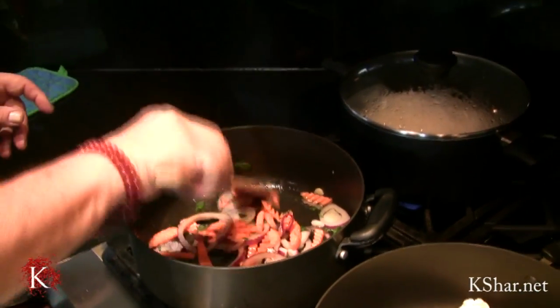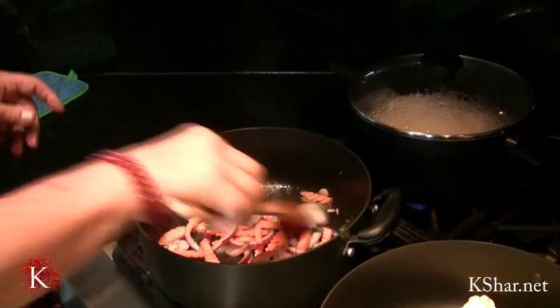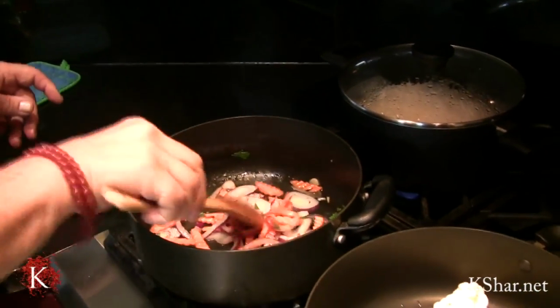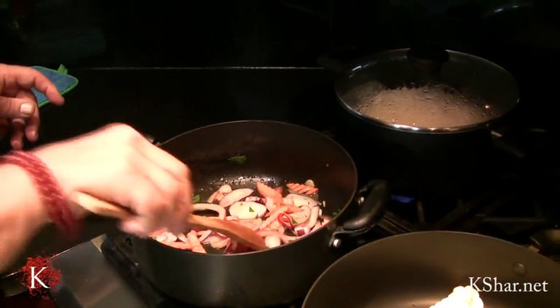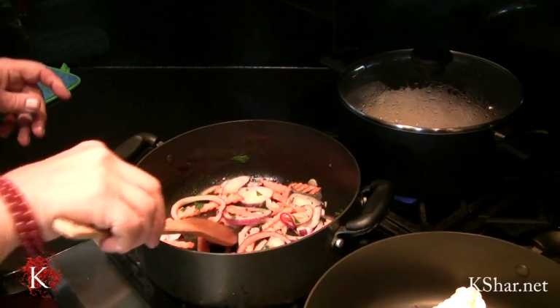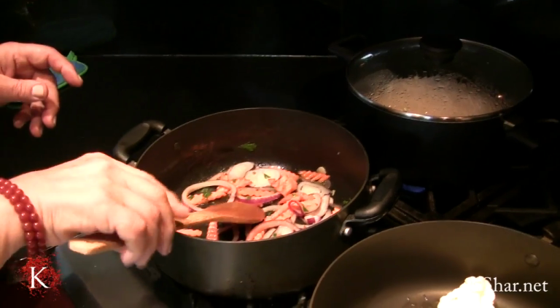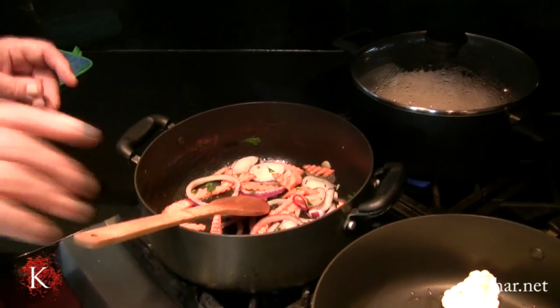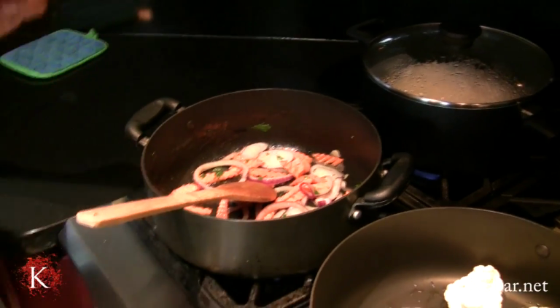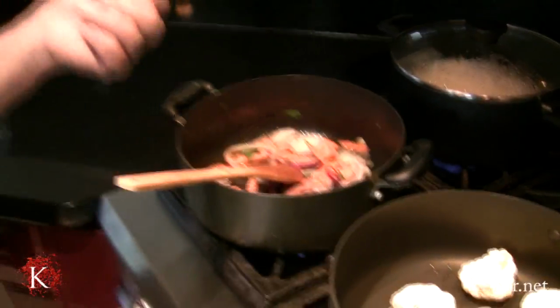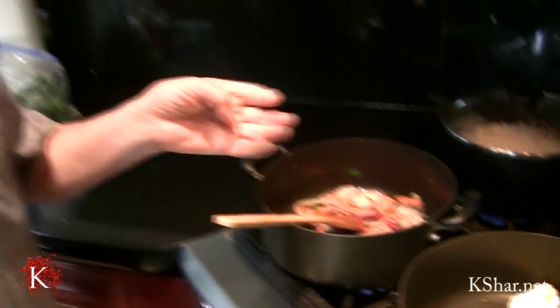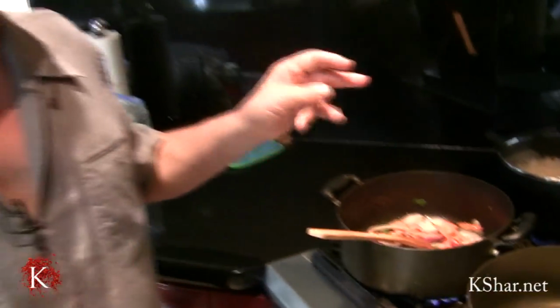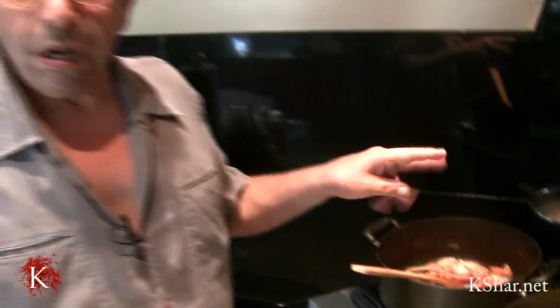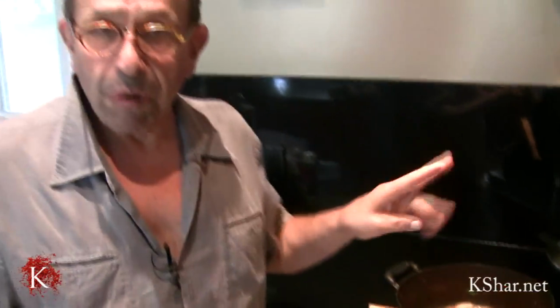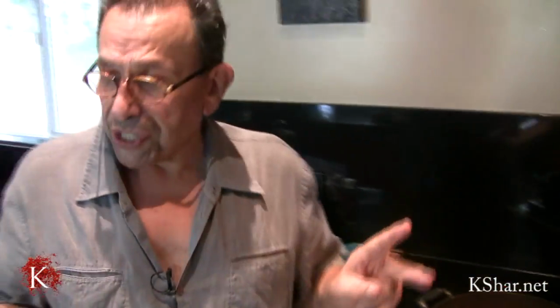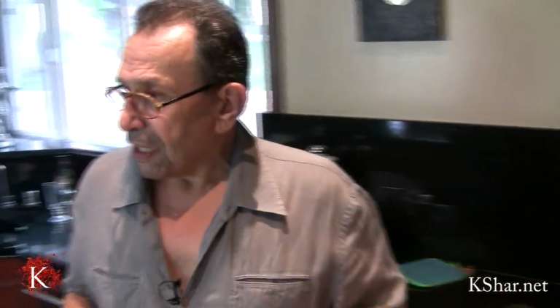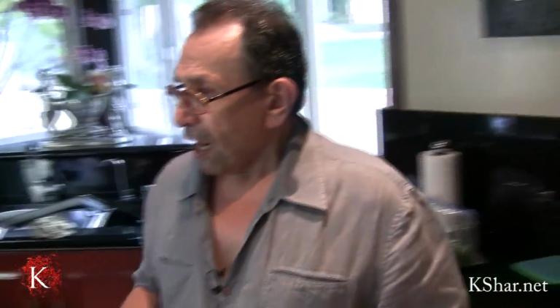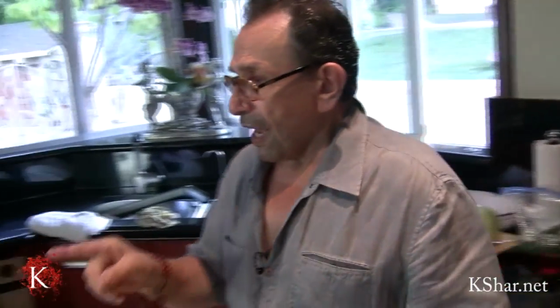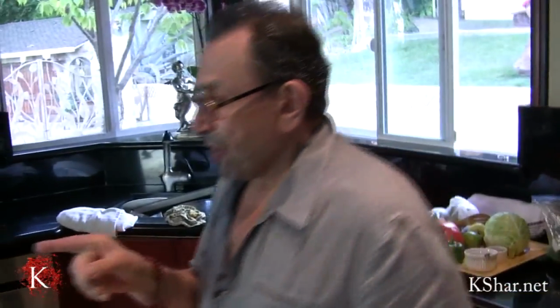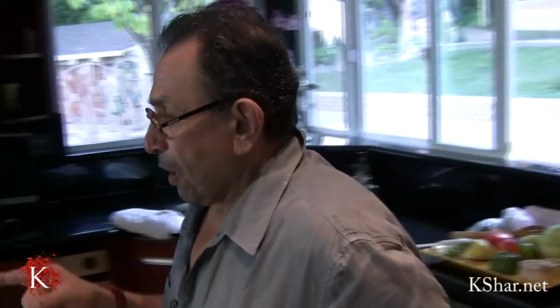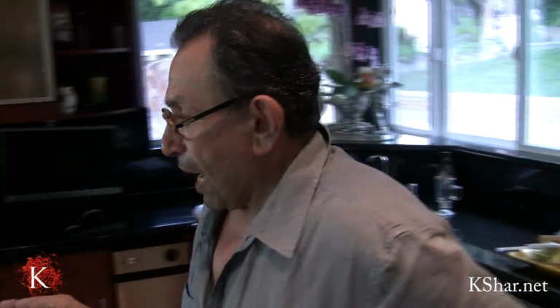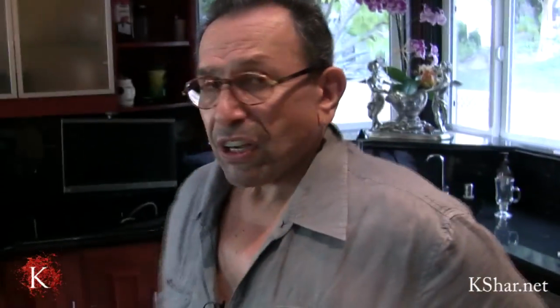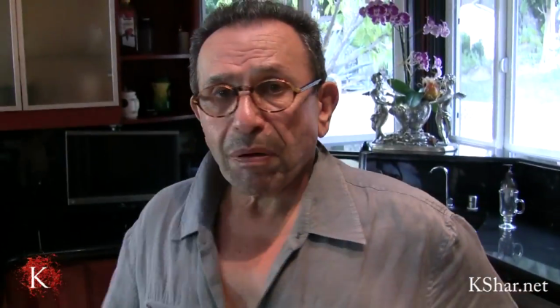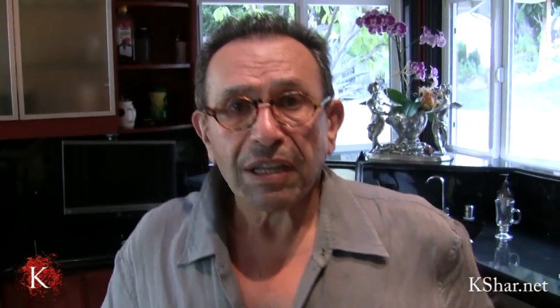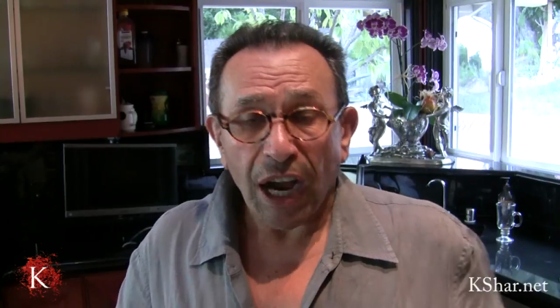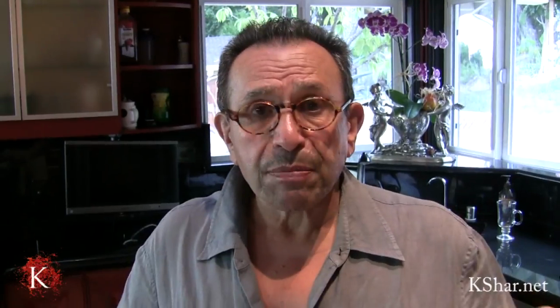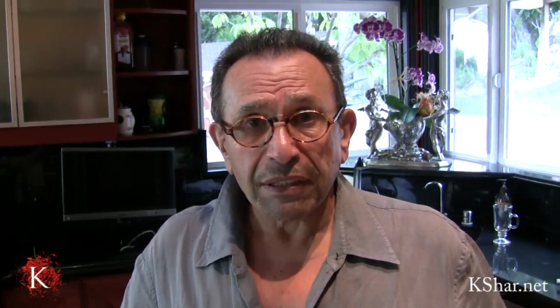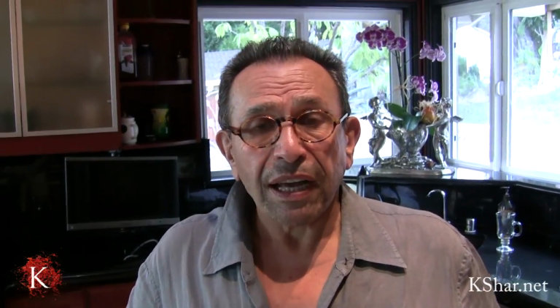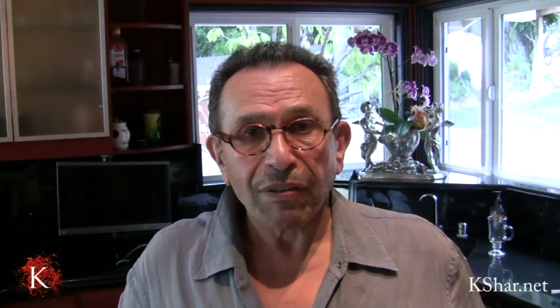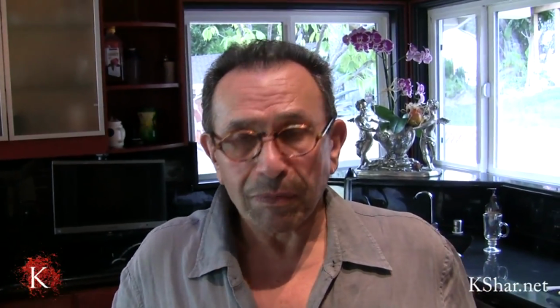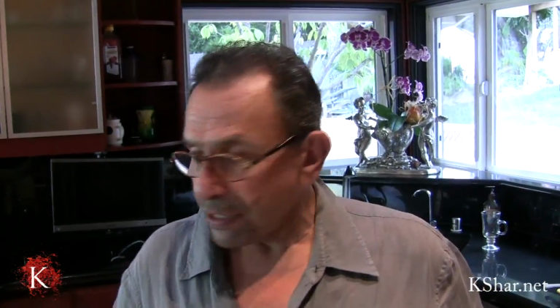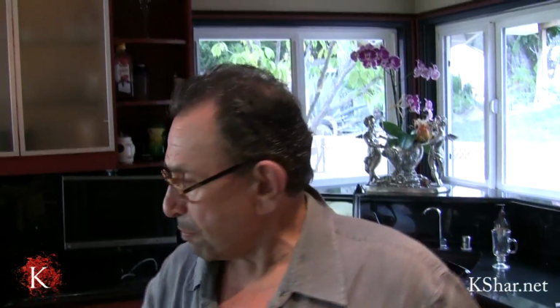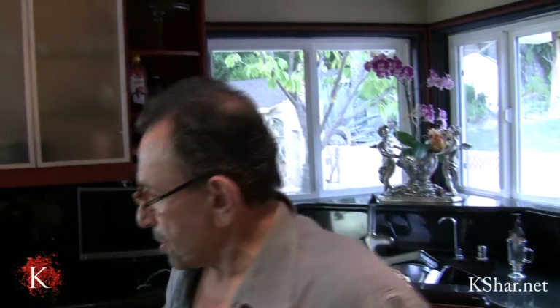Now I'm going to add my mint and parsley. I have half a cup of diced mint and half a cup of diced parsley.